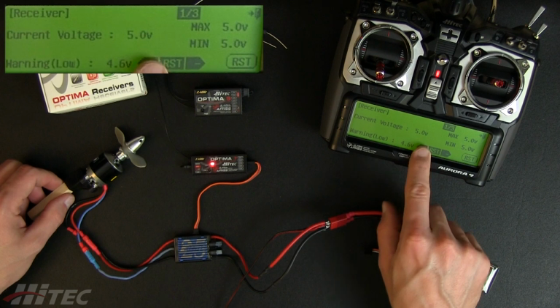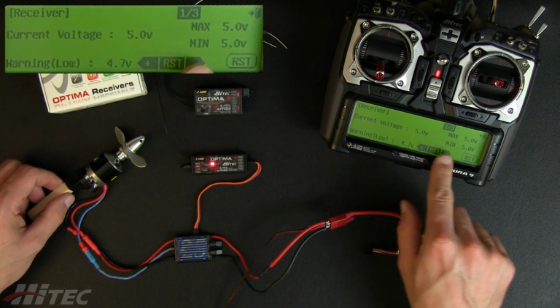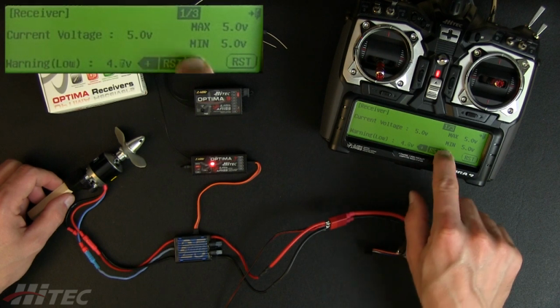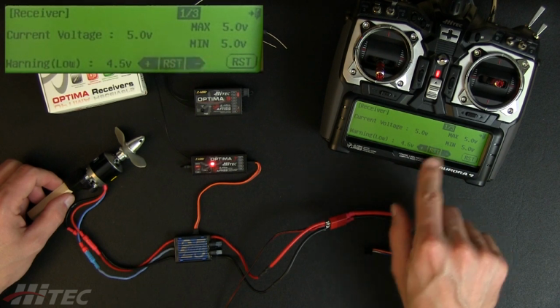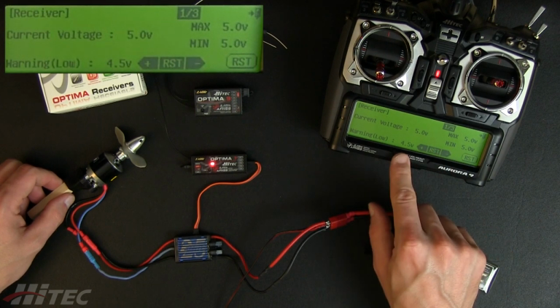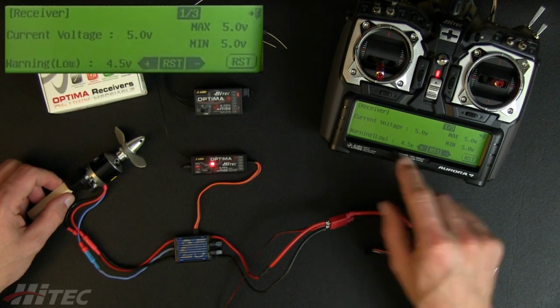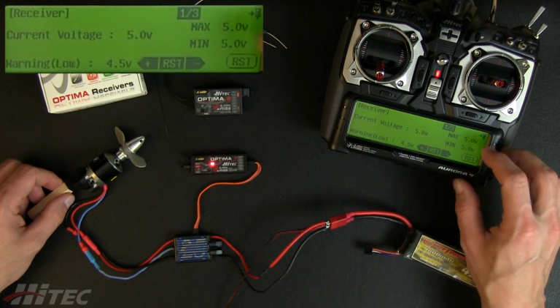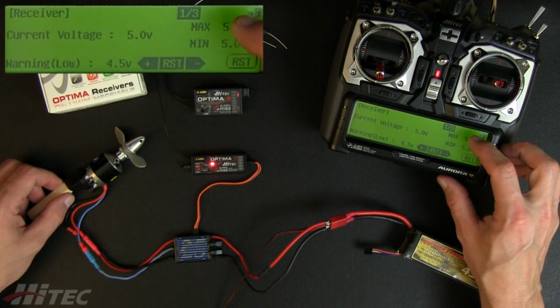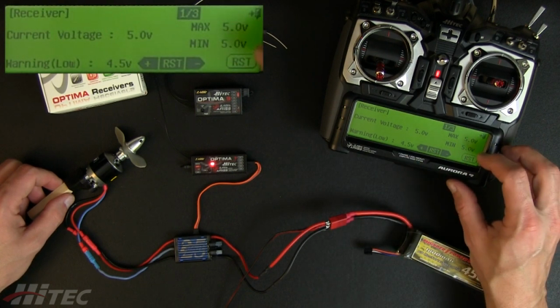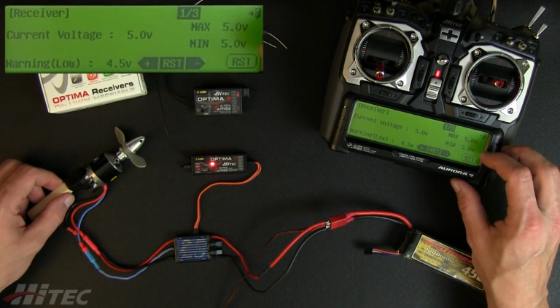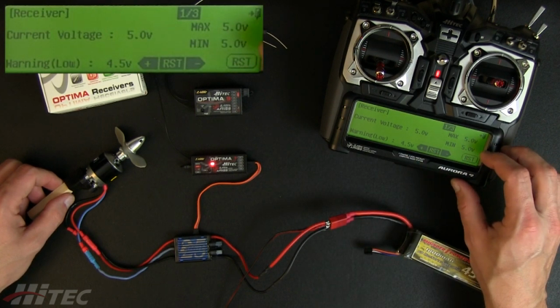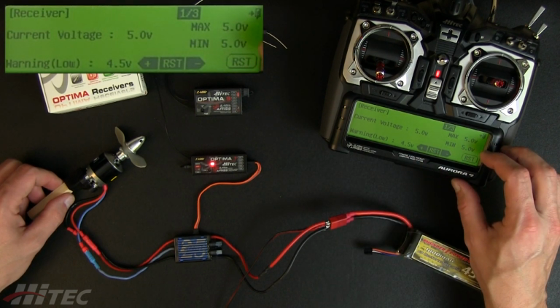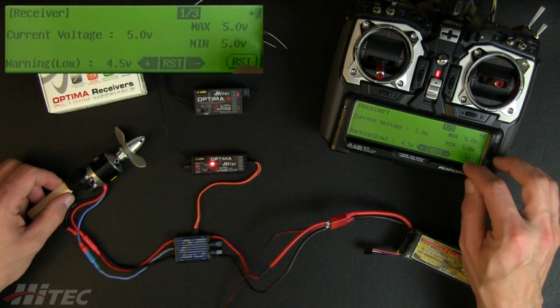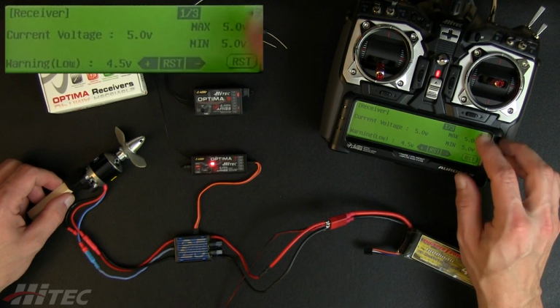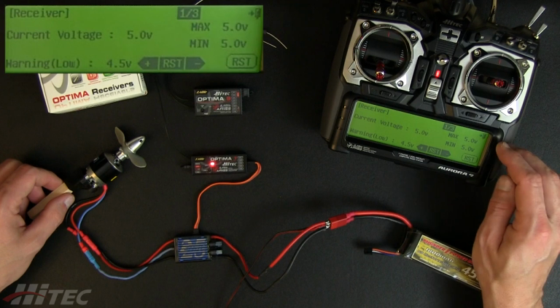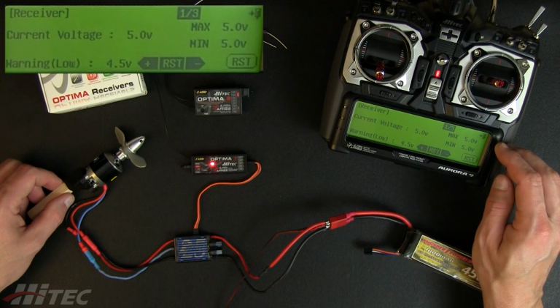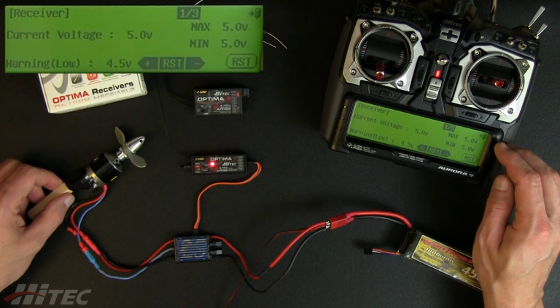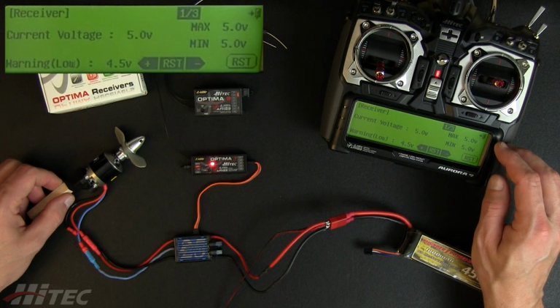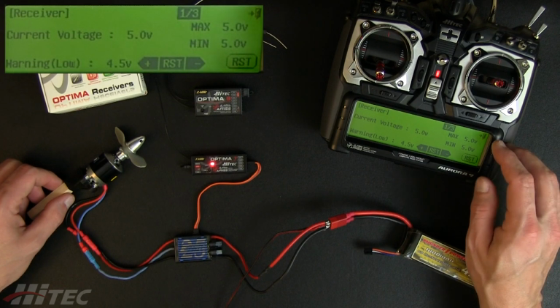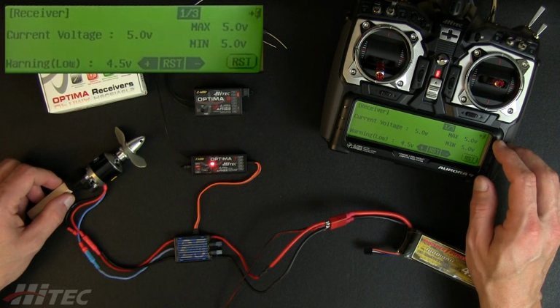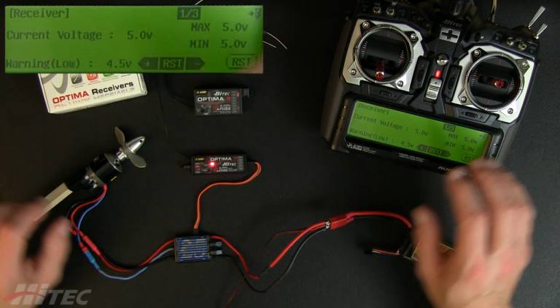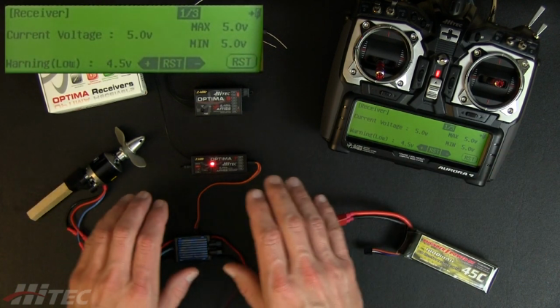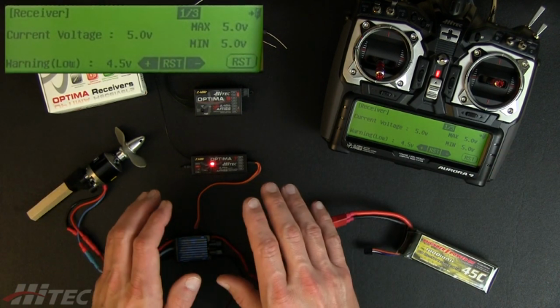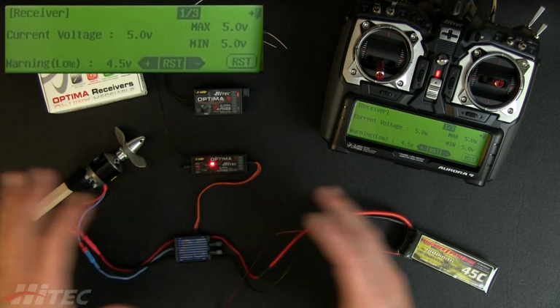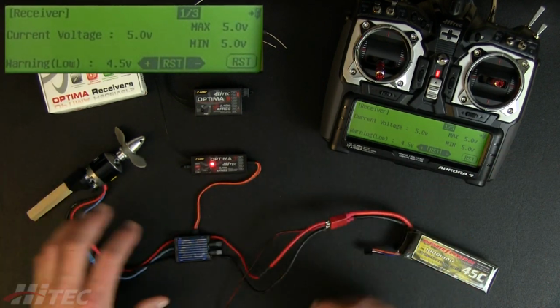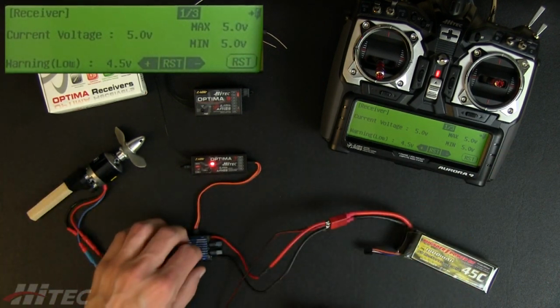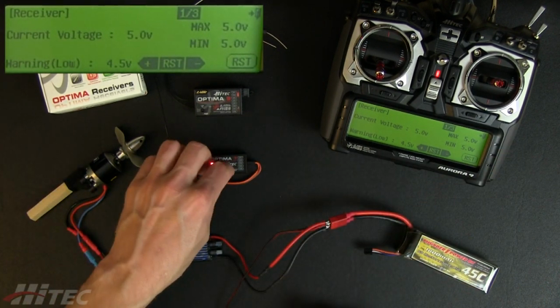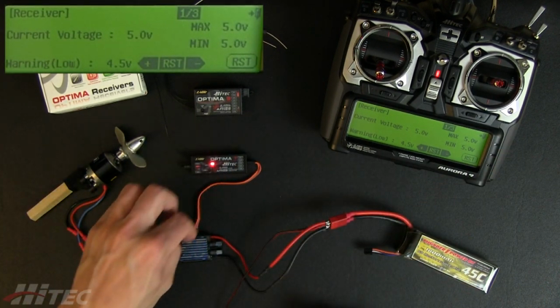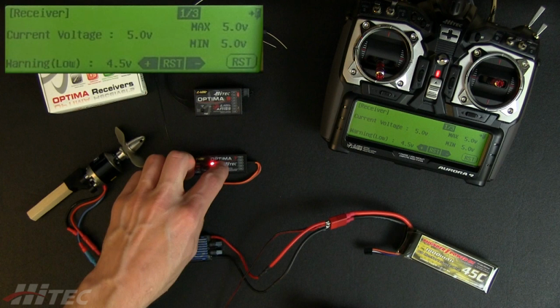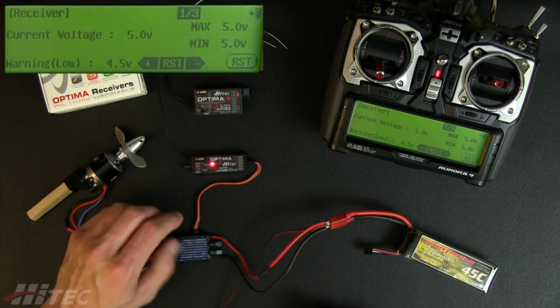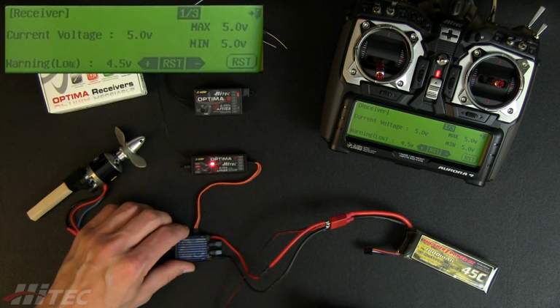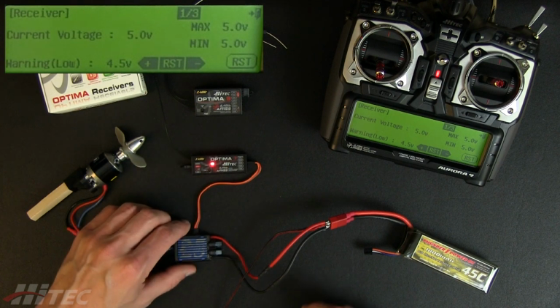You can adjust this. It also gives you maximum and minimum values, which you can reset for each flight. But that's pretty much it — it just tells you that you've got power going to your radio system.